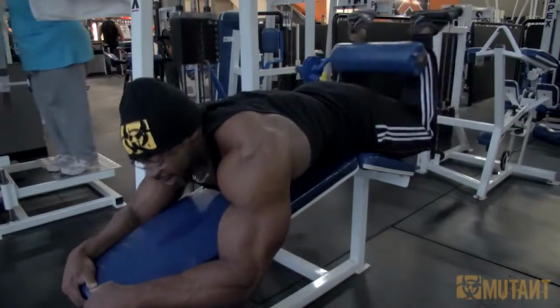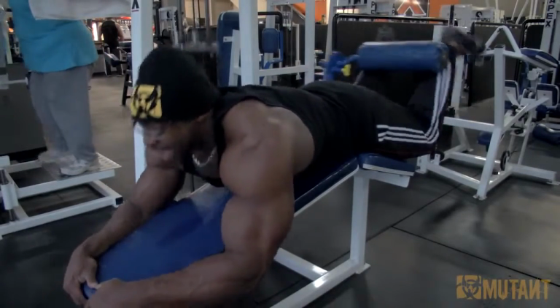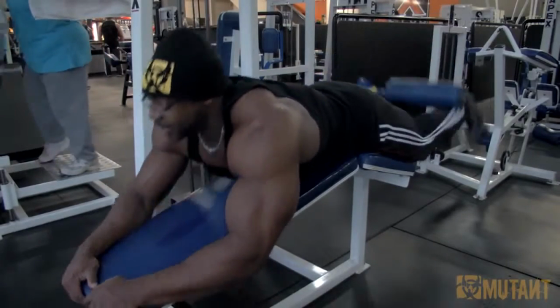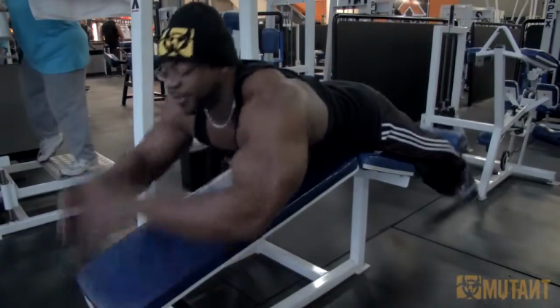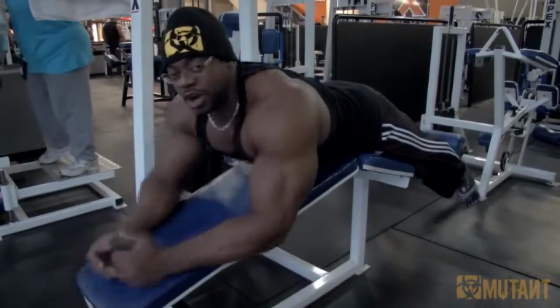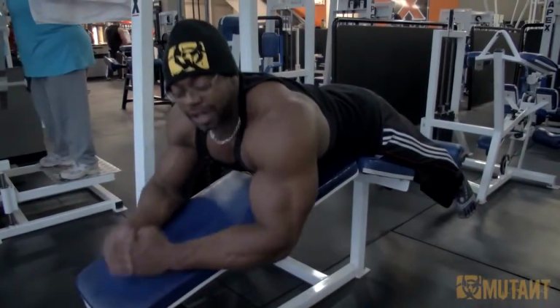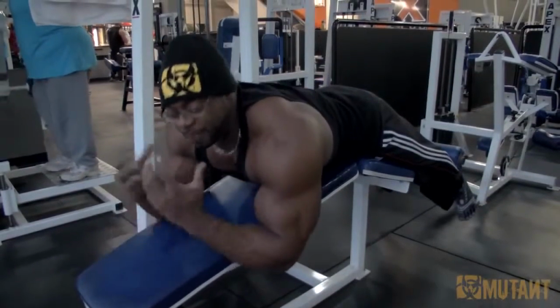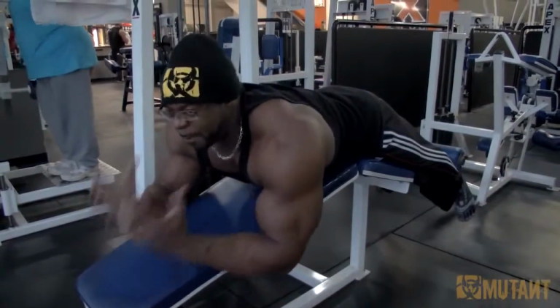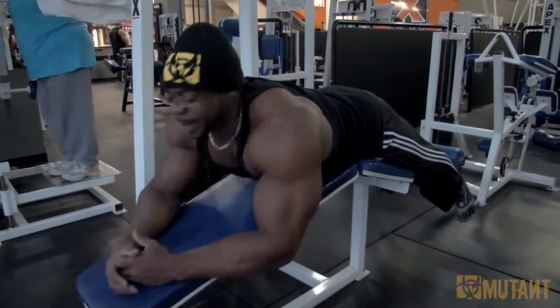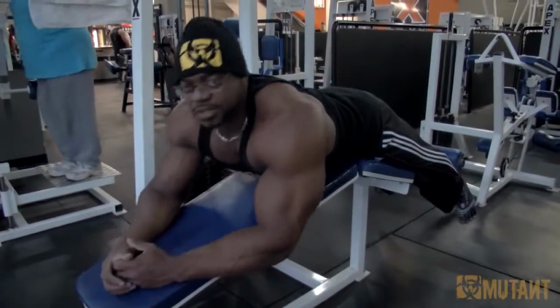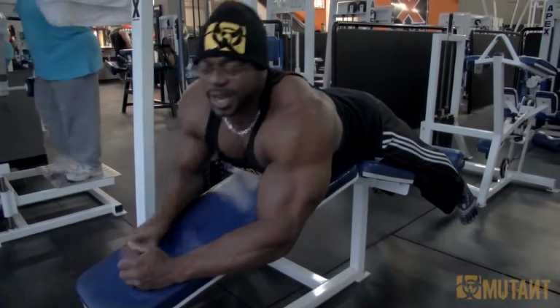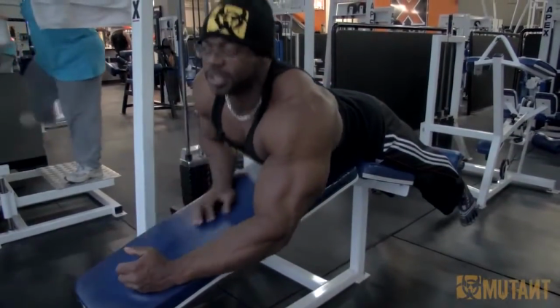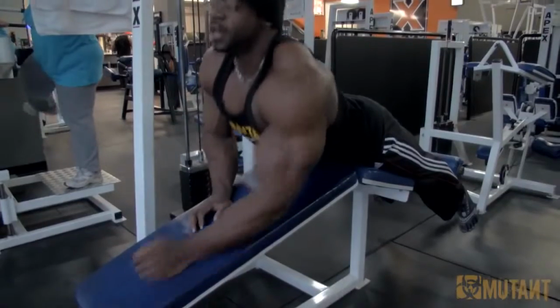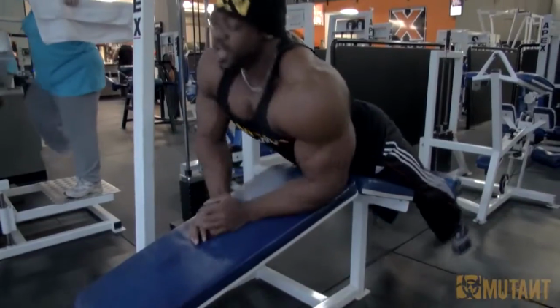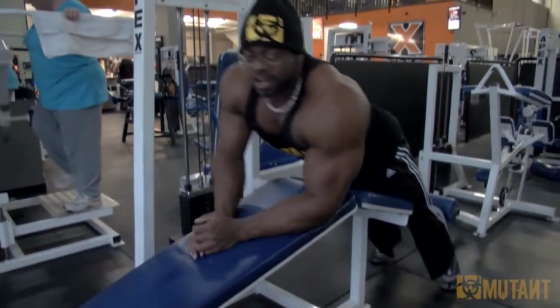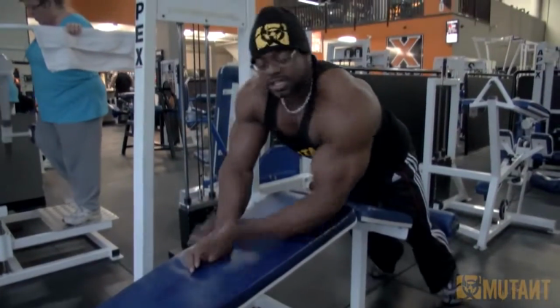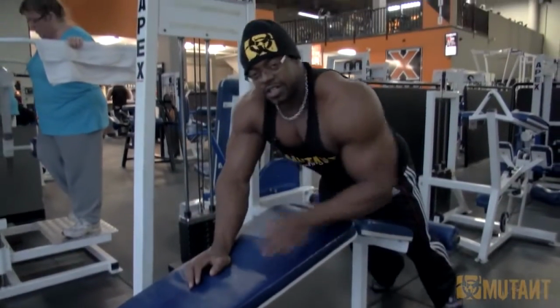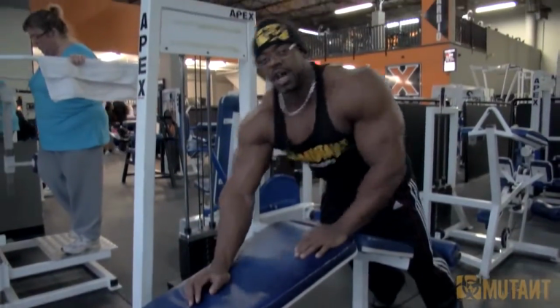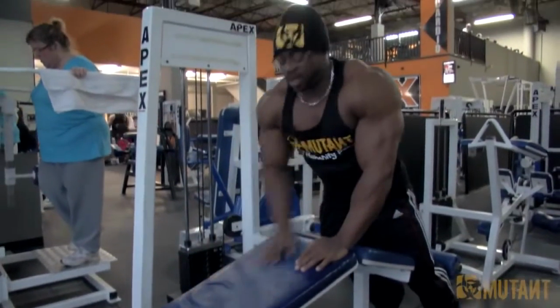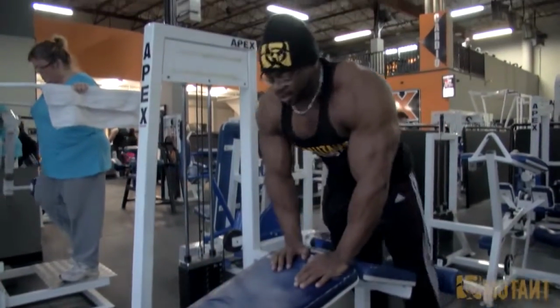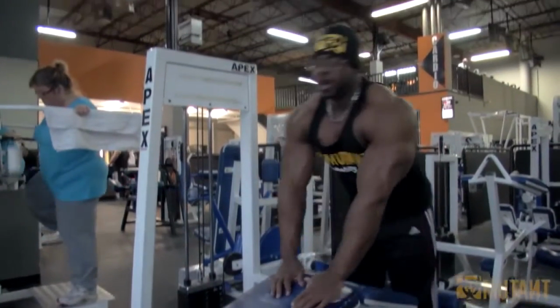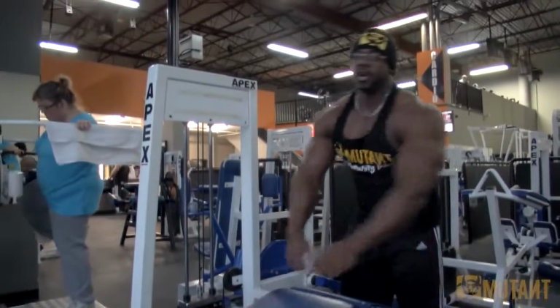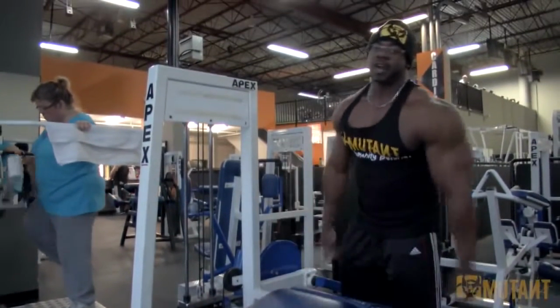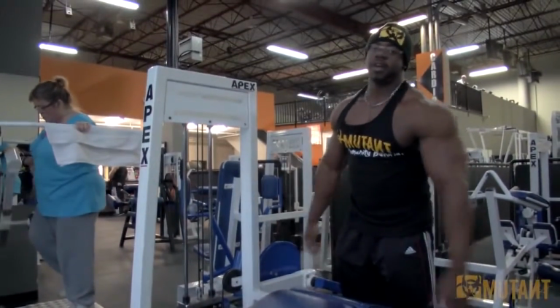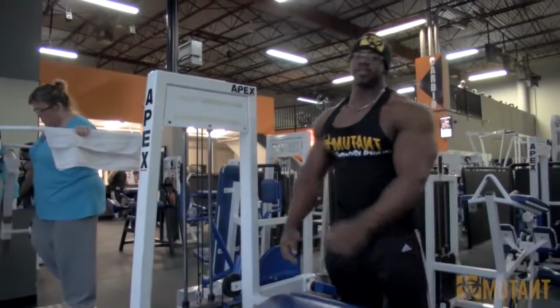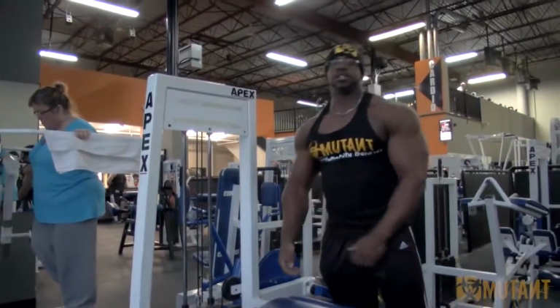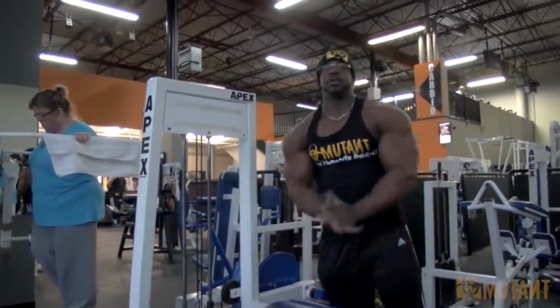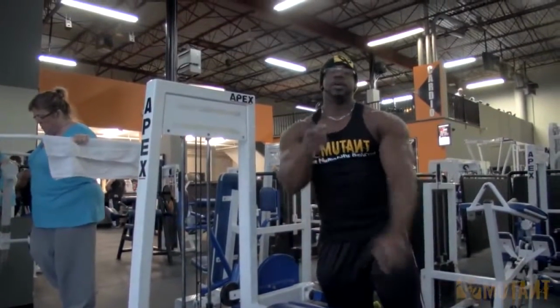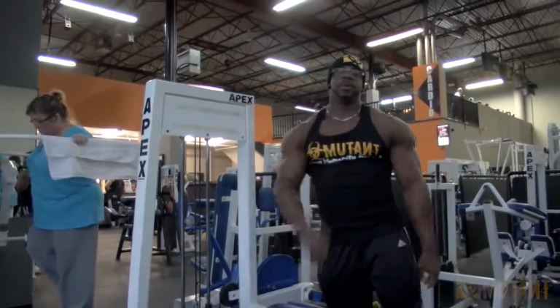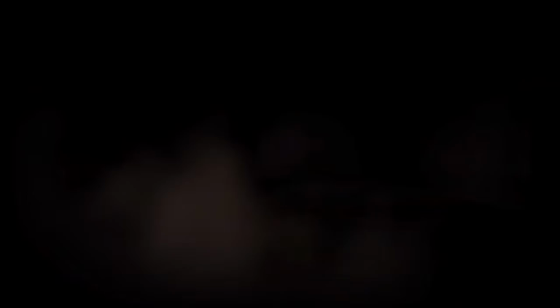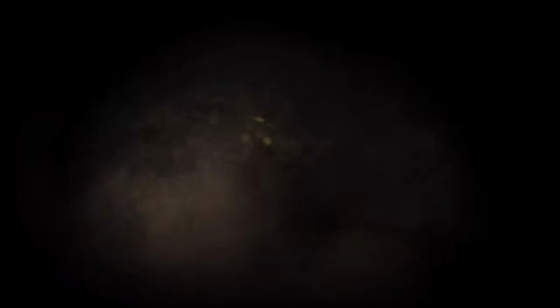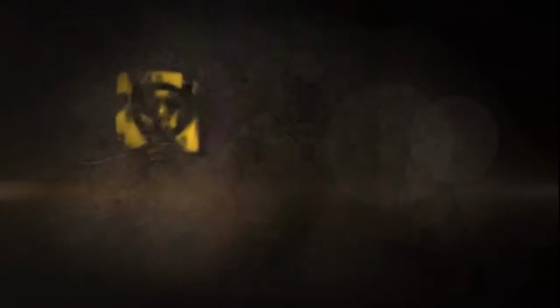And before you know it you'll have big bursting hamstrings. So there it is — give it a shot. Thanks for watching. See you in a minute. Bye!